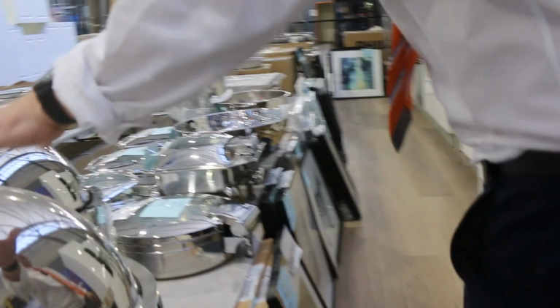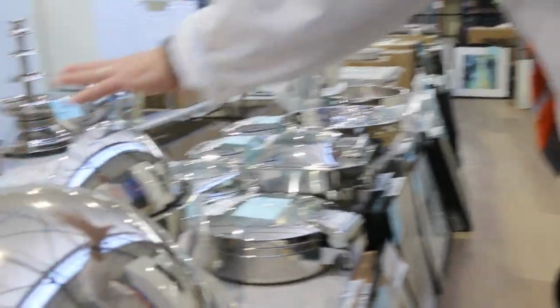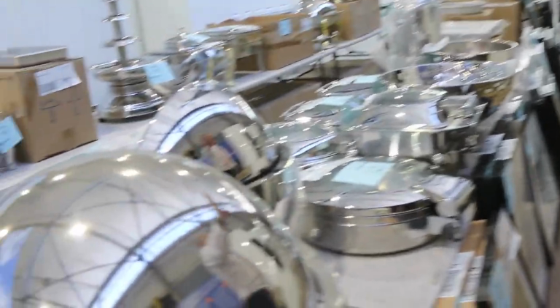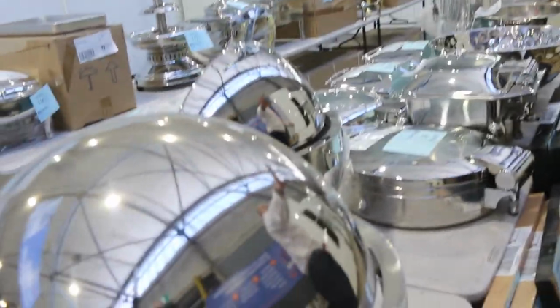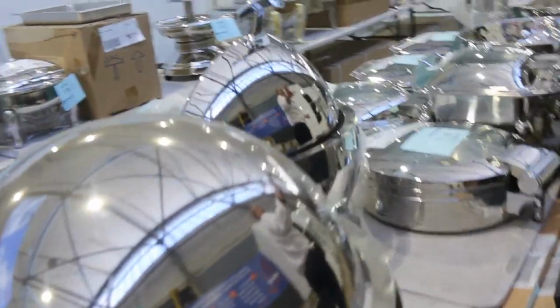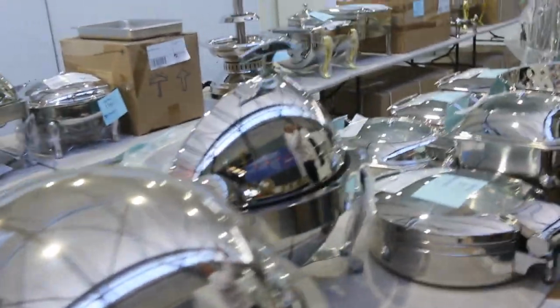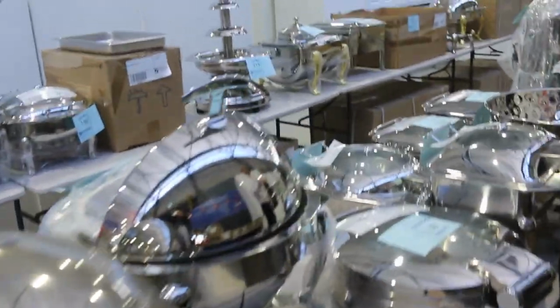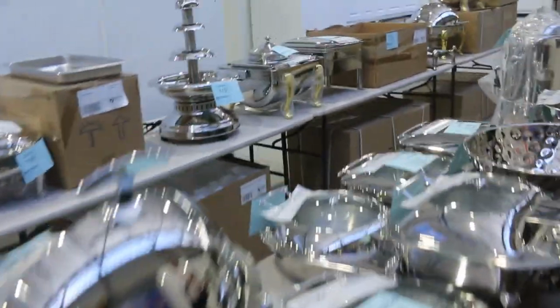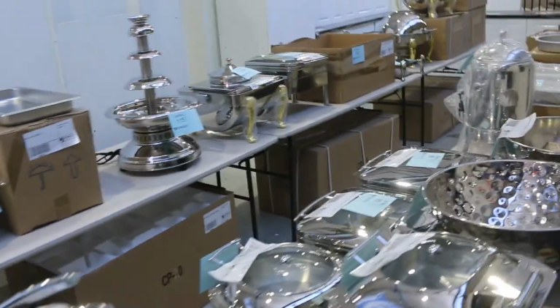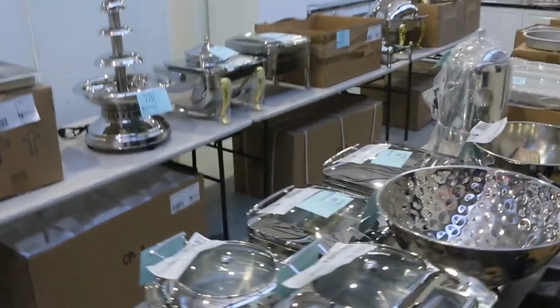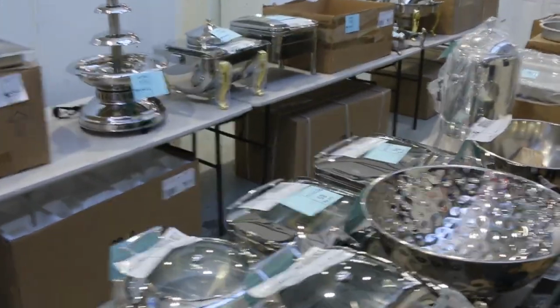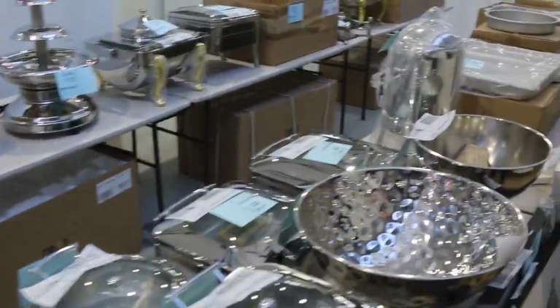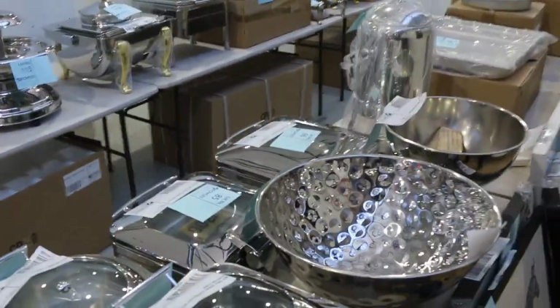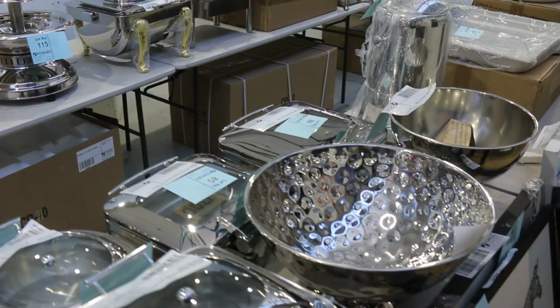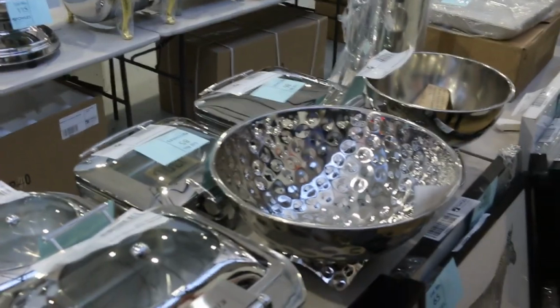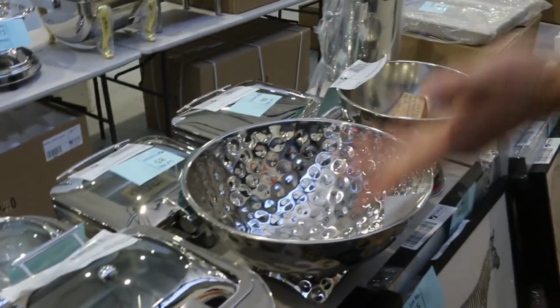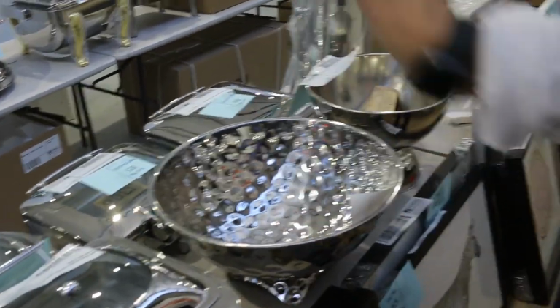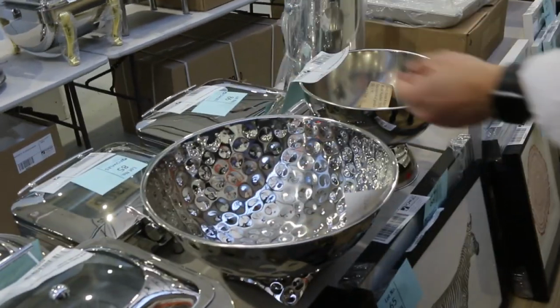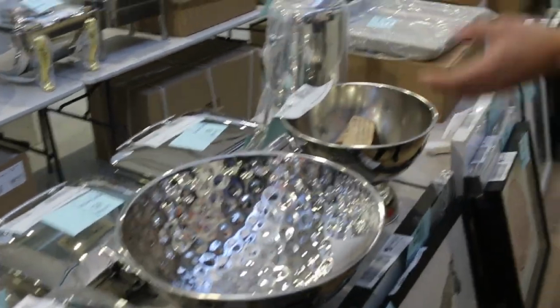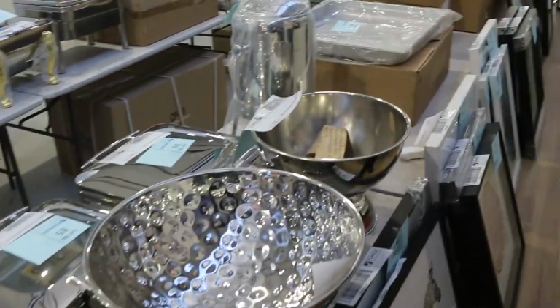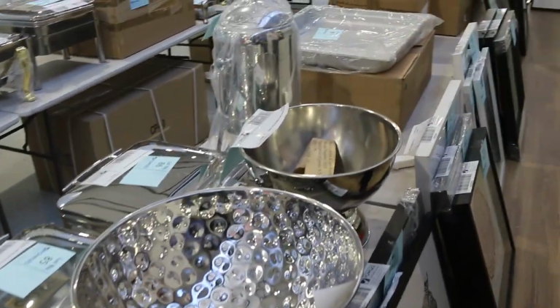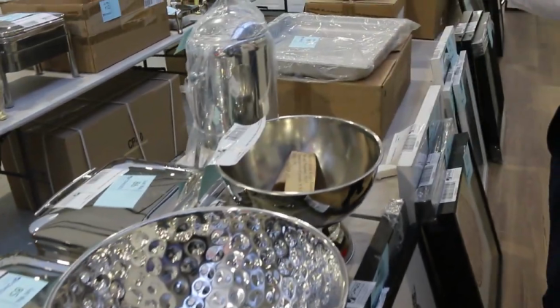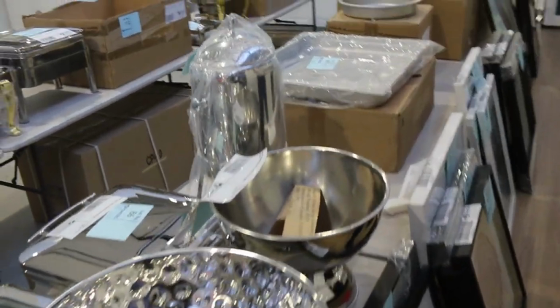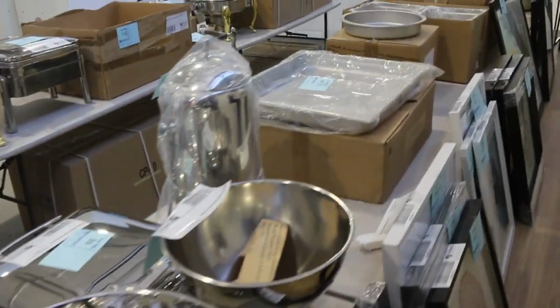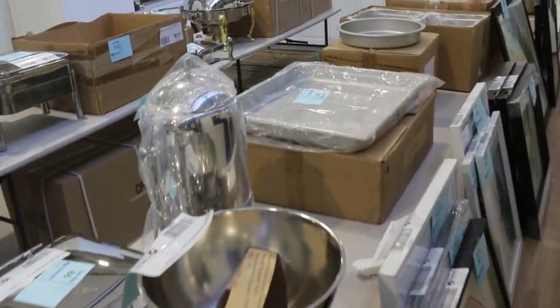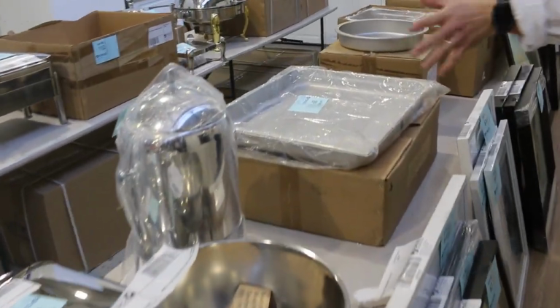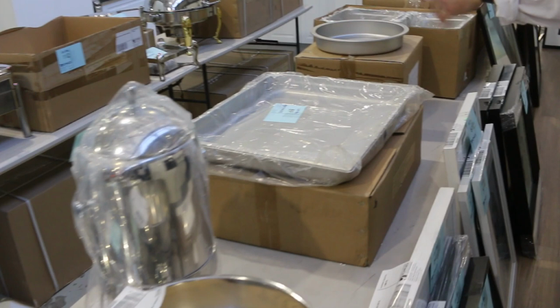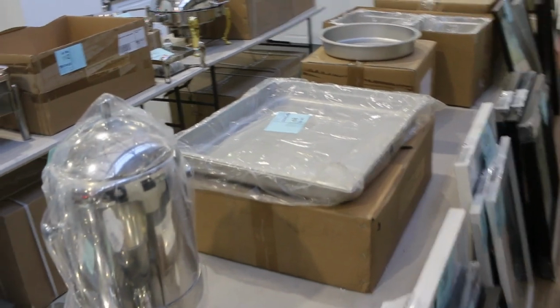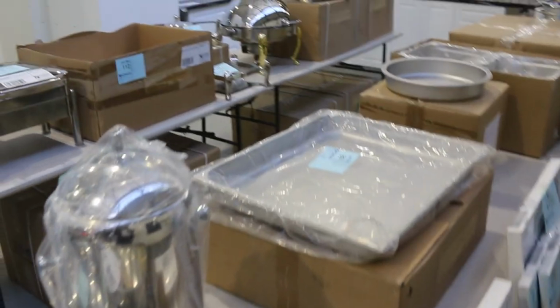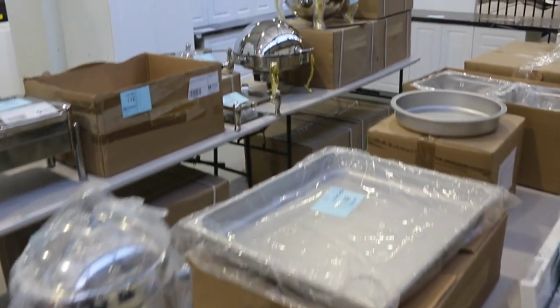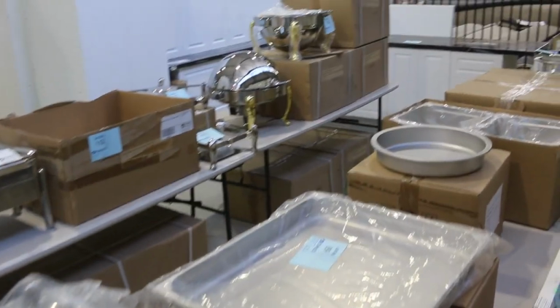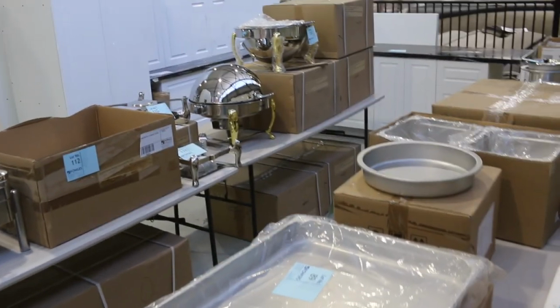Really nice looking gear. All sorts of heated serving ware — there's the induction ones, there's the ones that you have the flame under, and the electric ones, so there's a good array there. Really nice looking gear.